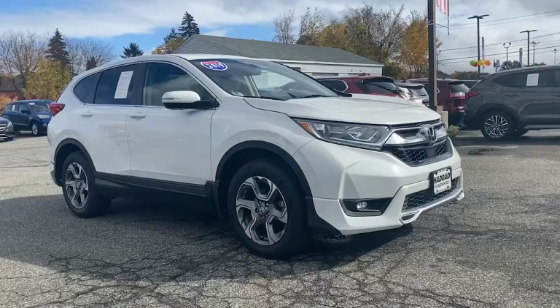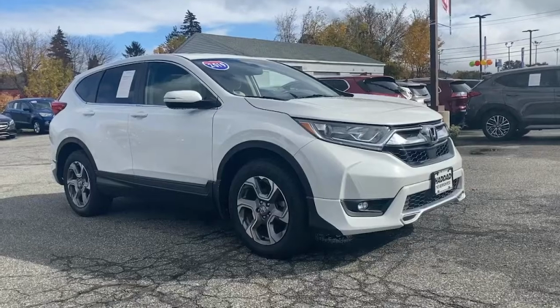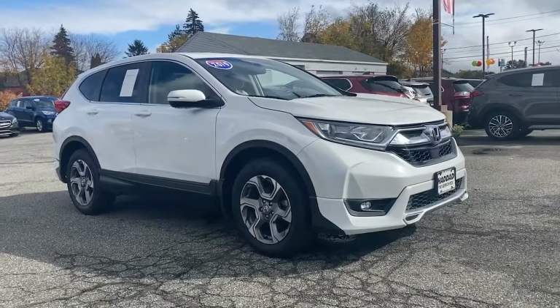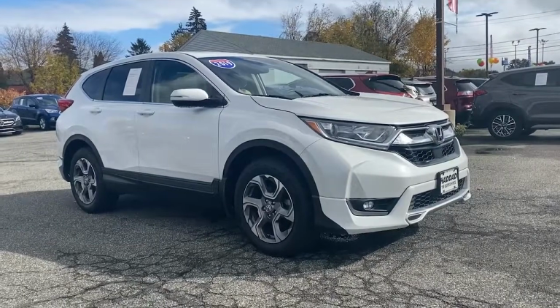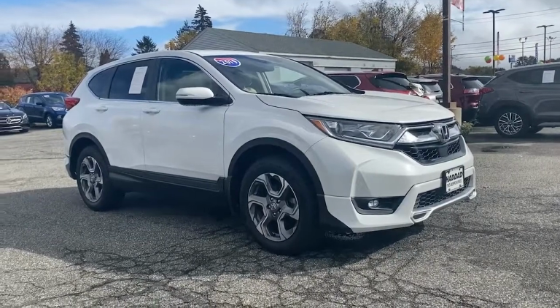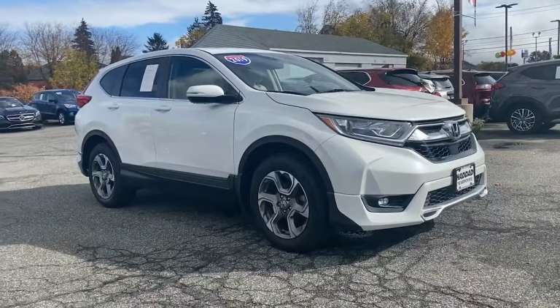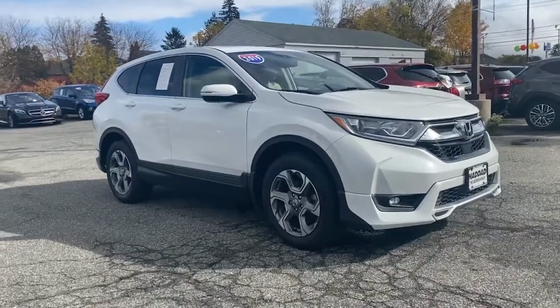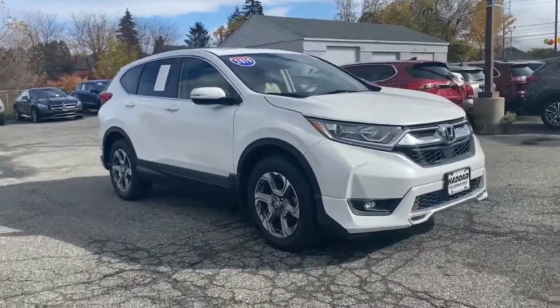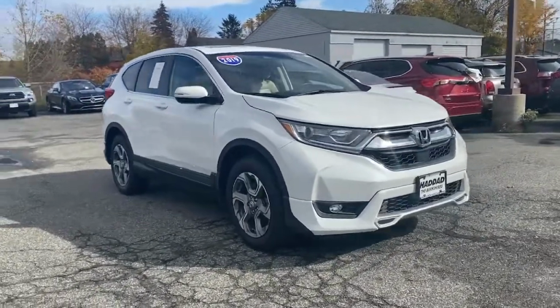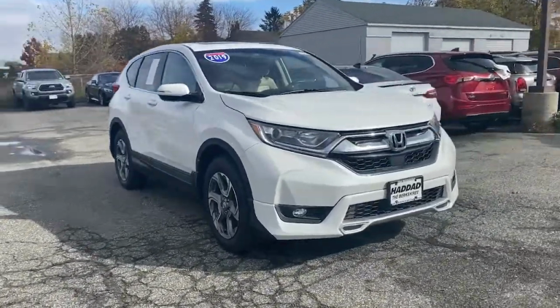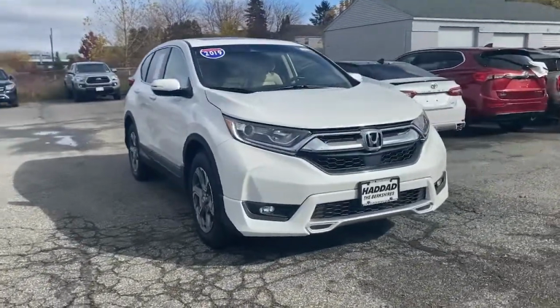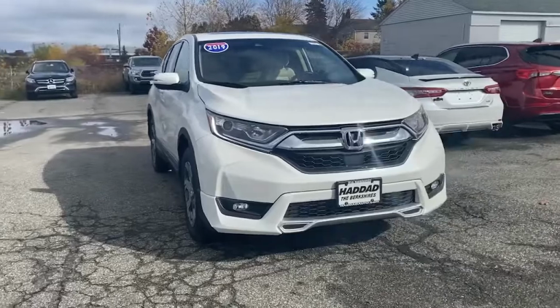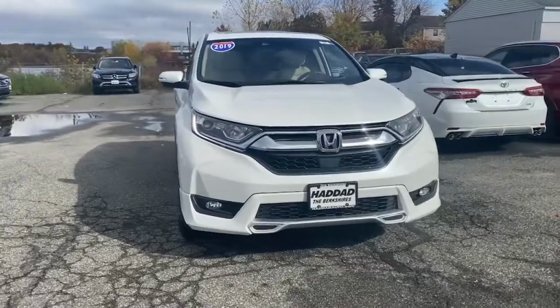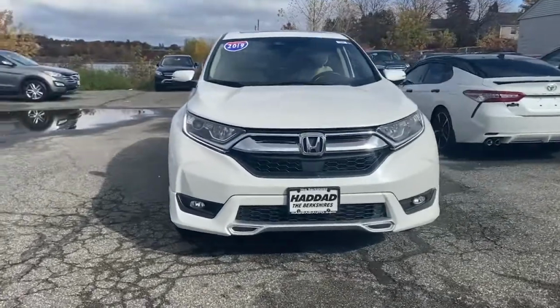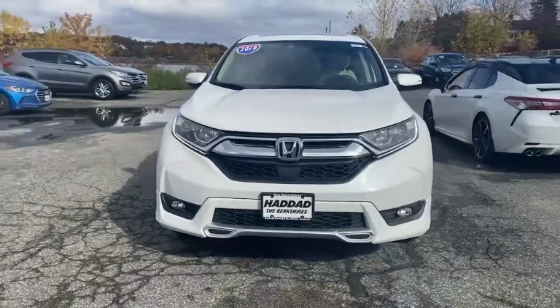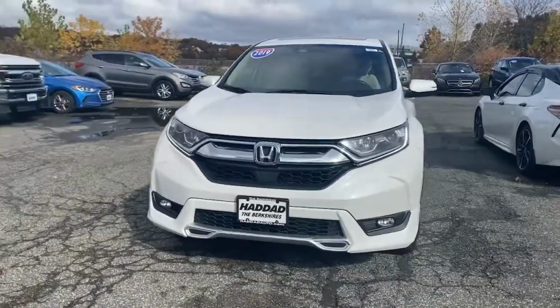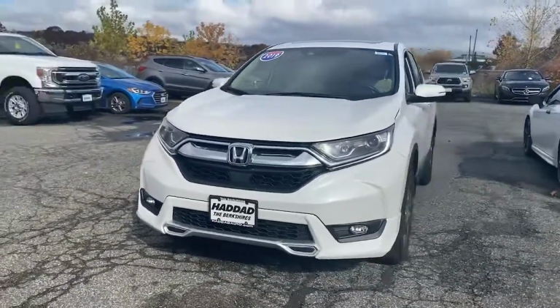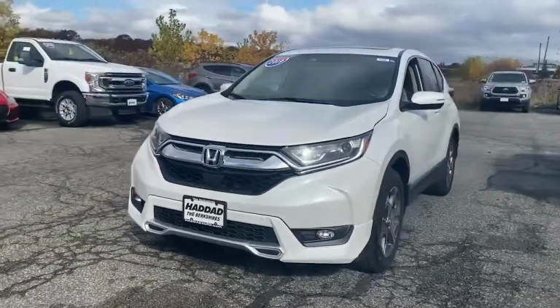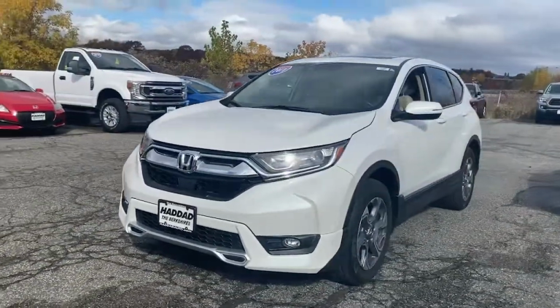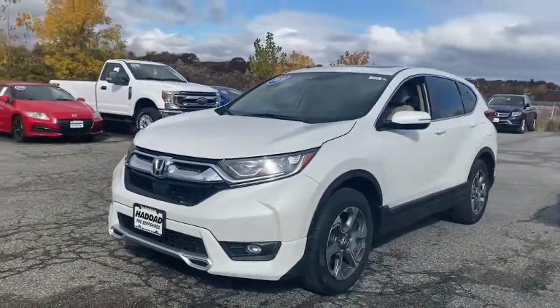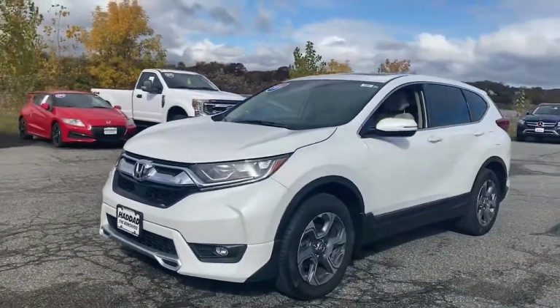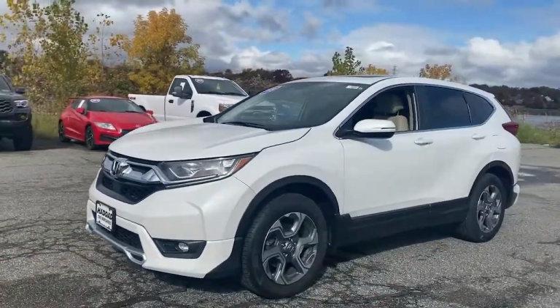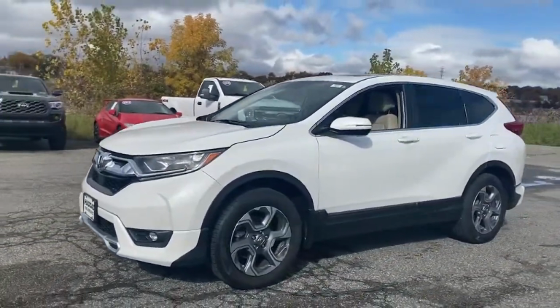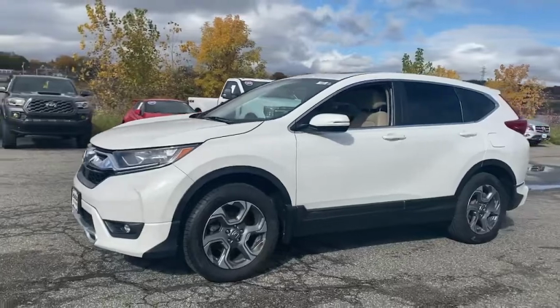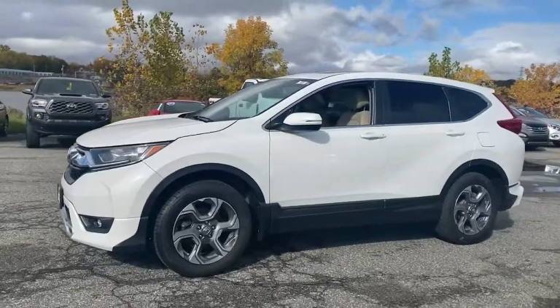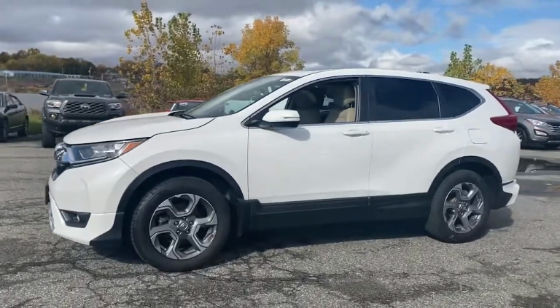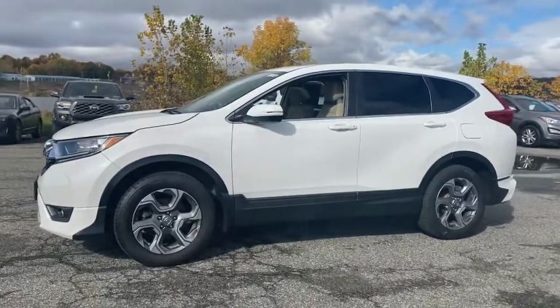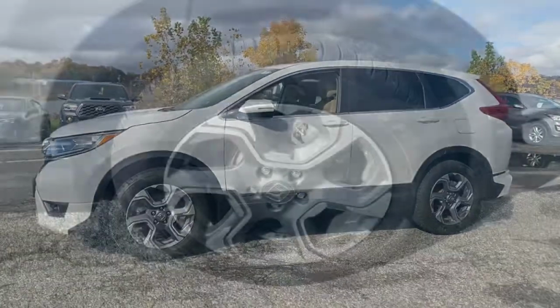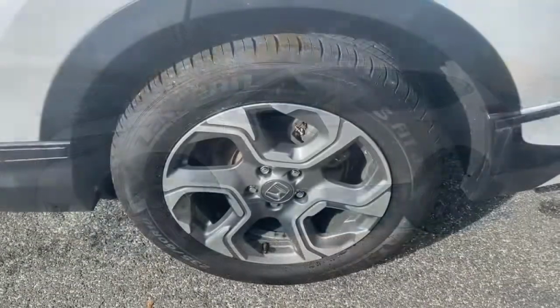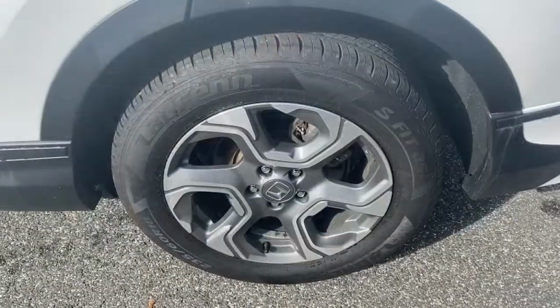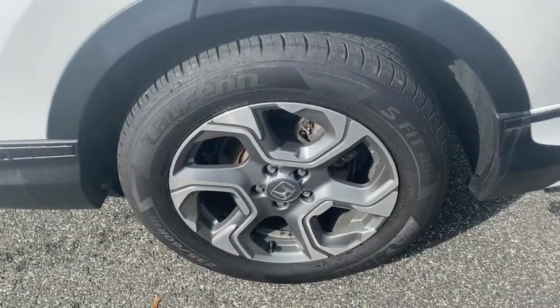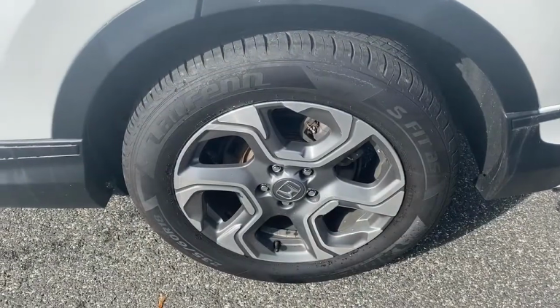Your next car could be the 2019 Honda CR-V. With less than 25,000 miles on the odometer, this vehicle provides excellent value. Take a closer look at this stylish and up-for-anything CR-V.